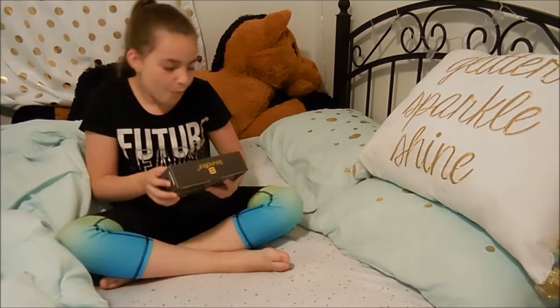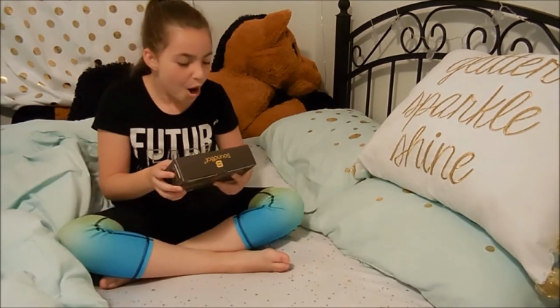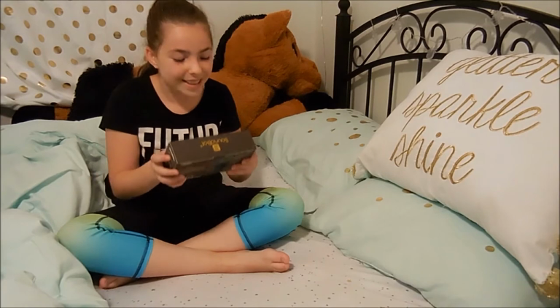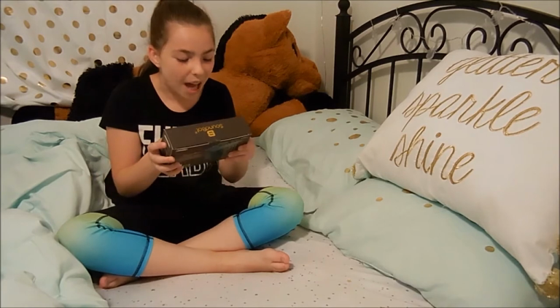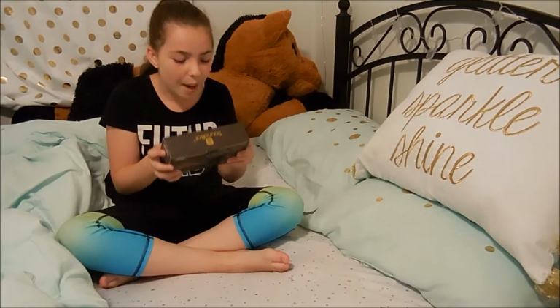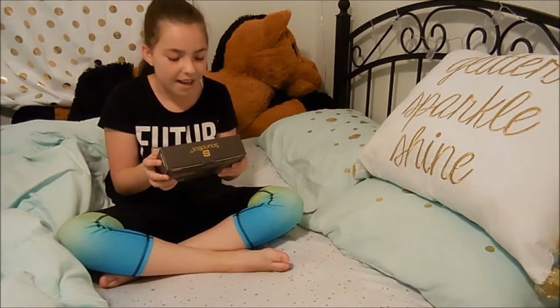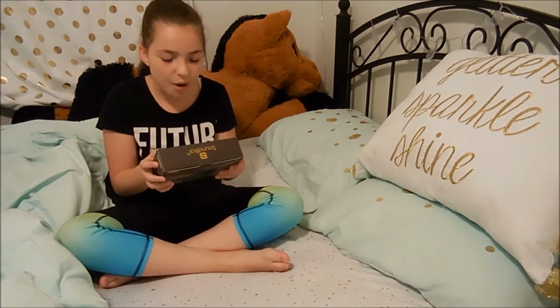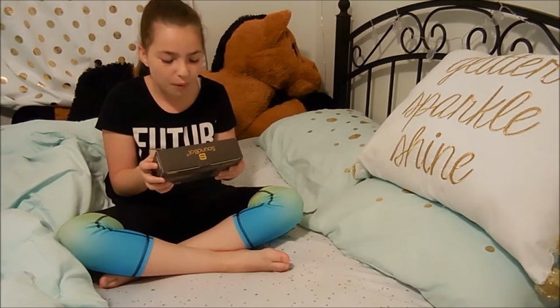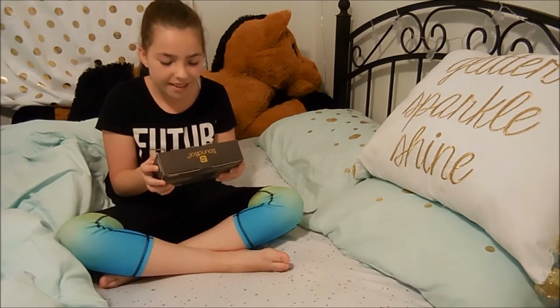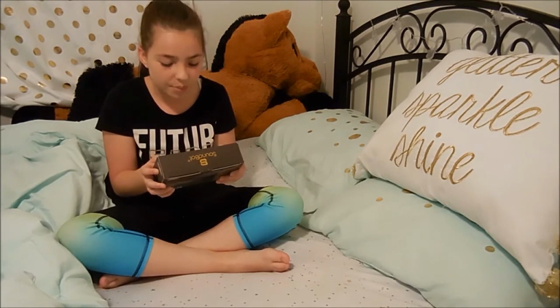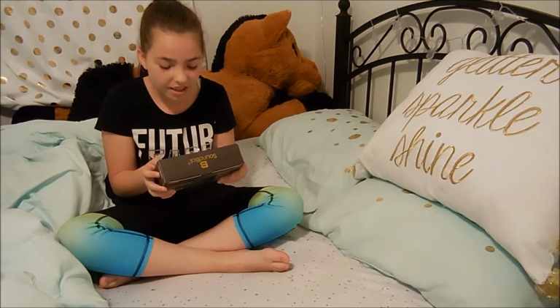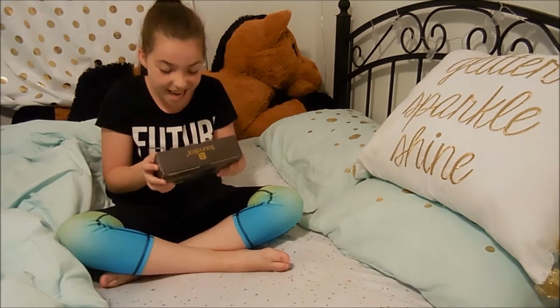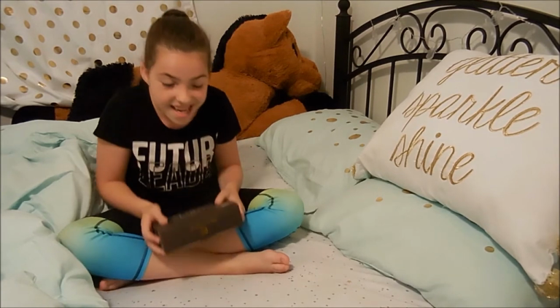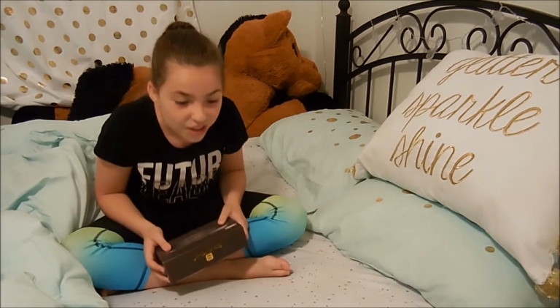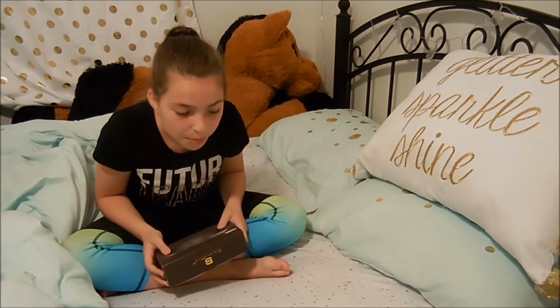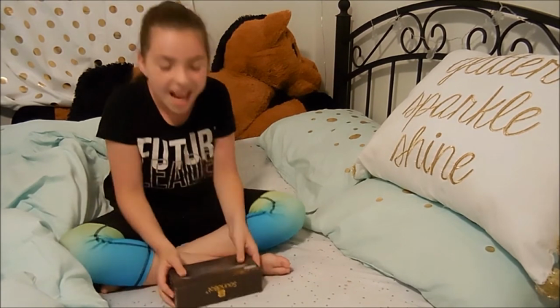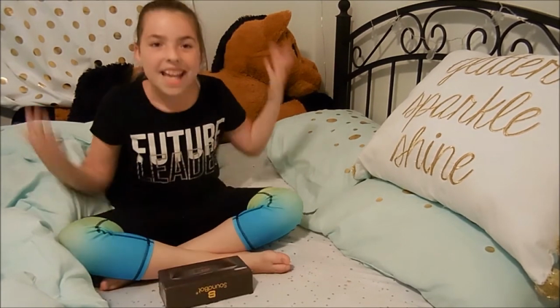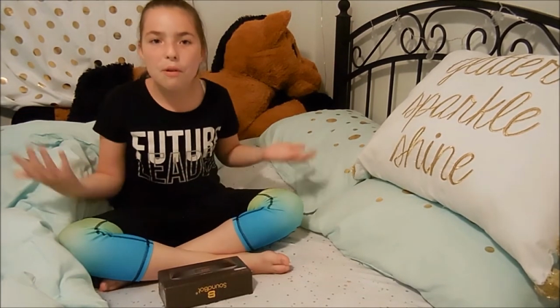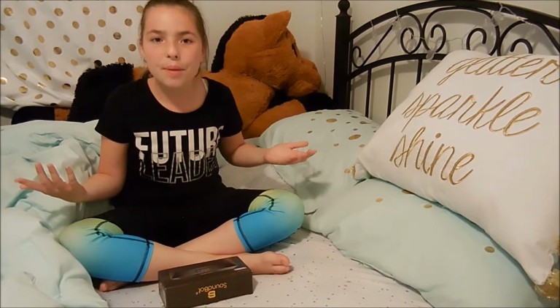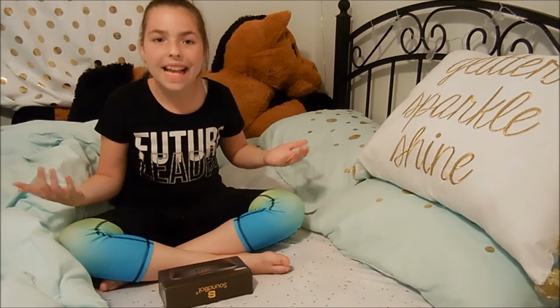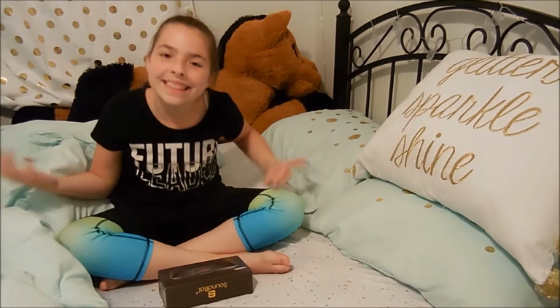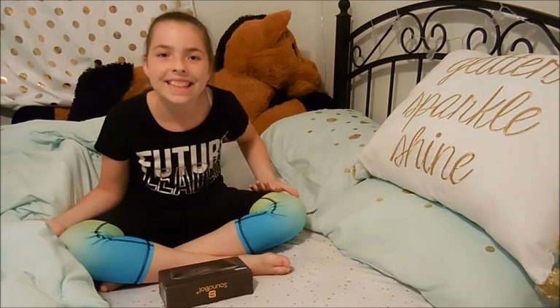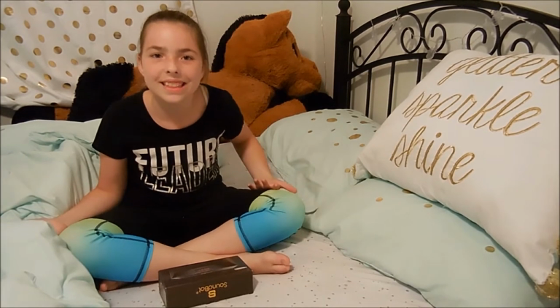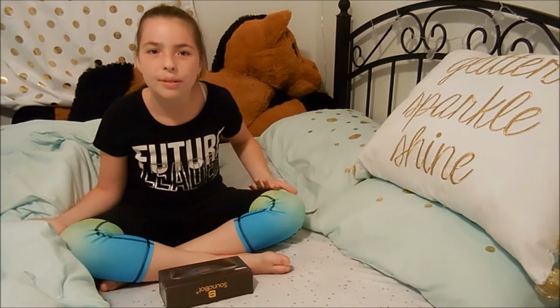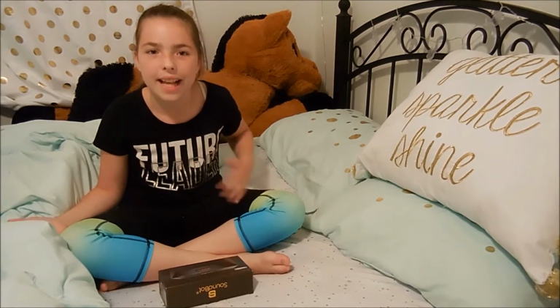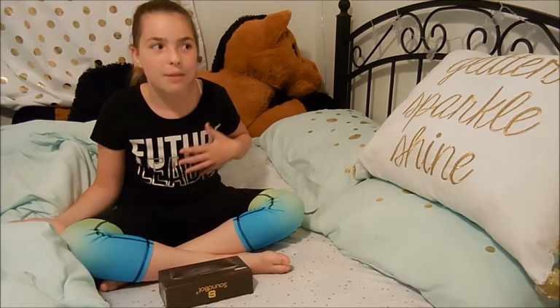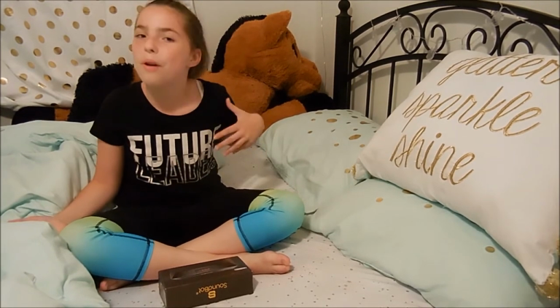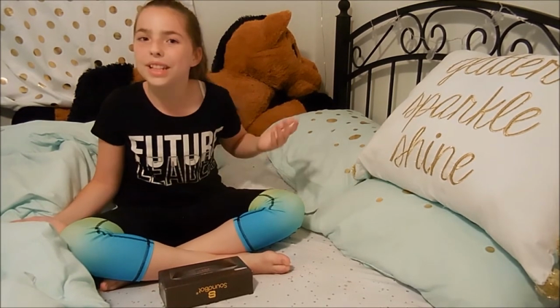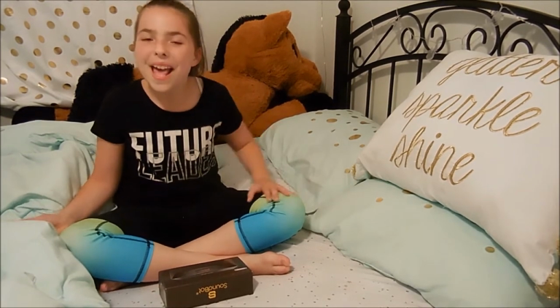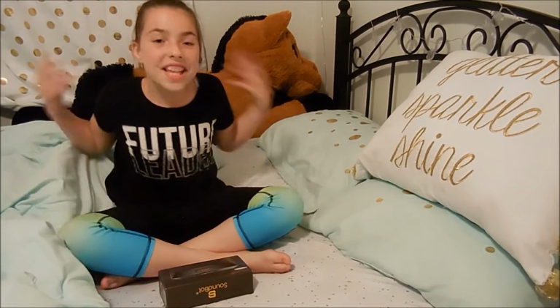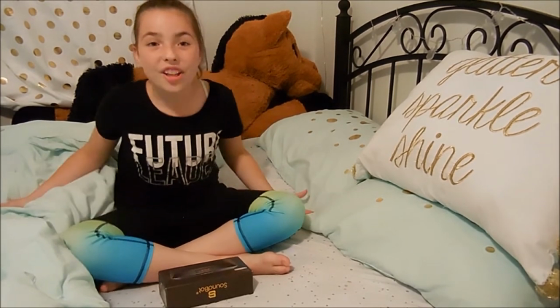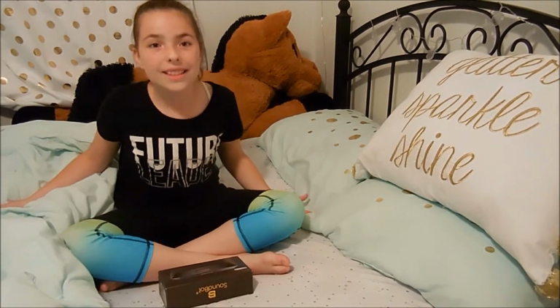Whoa! Soundbot radio, wireless speaker, and an alarm clock? Now I won't be late, I can listen to music, and I won't oversleep. This is awesome!